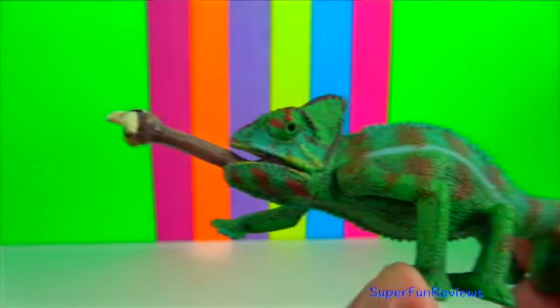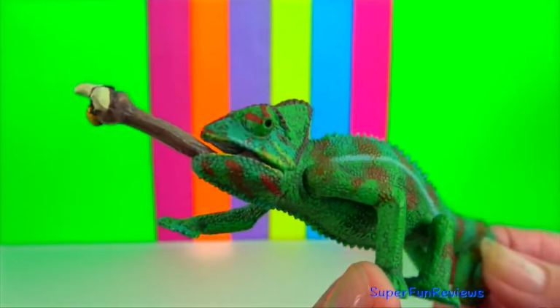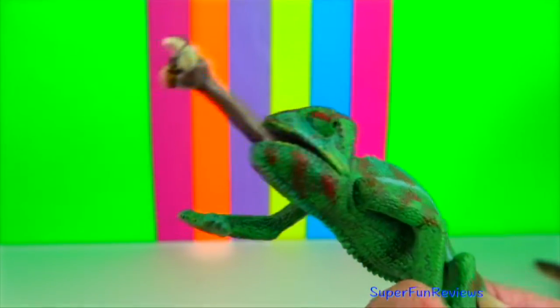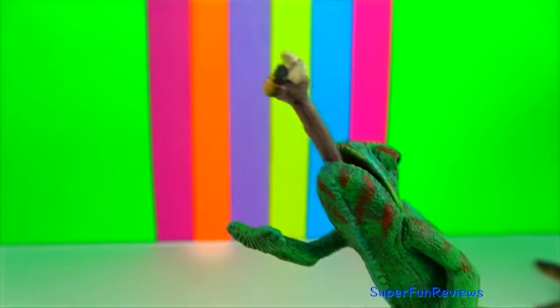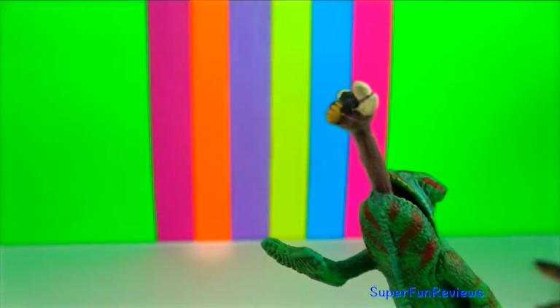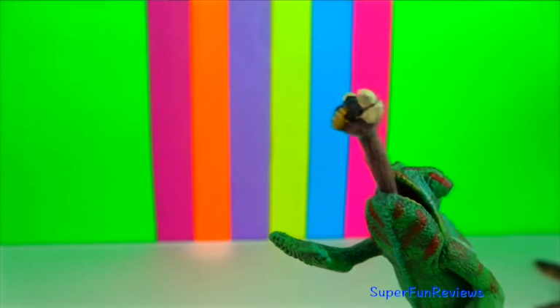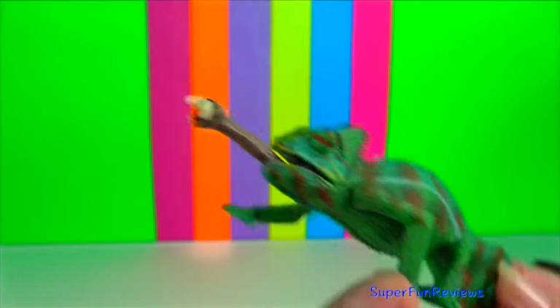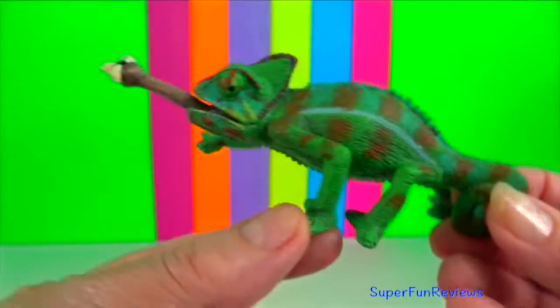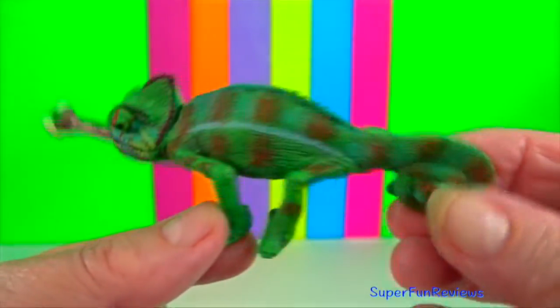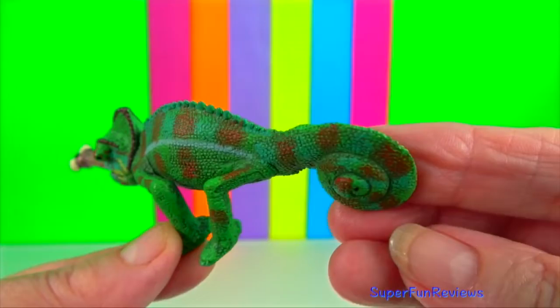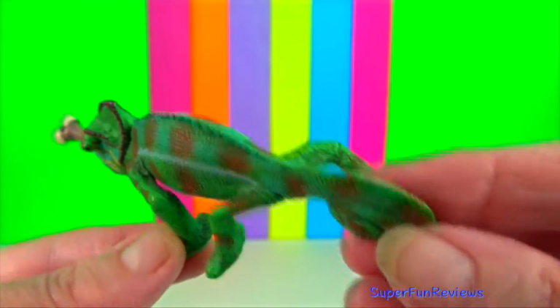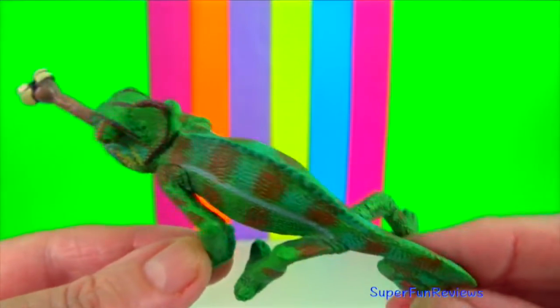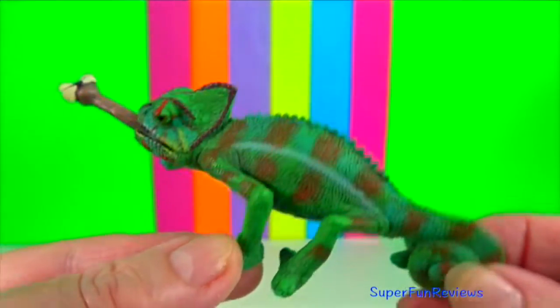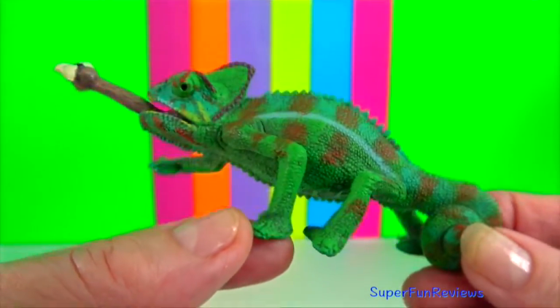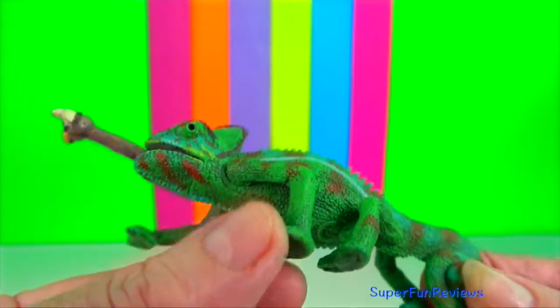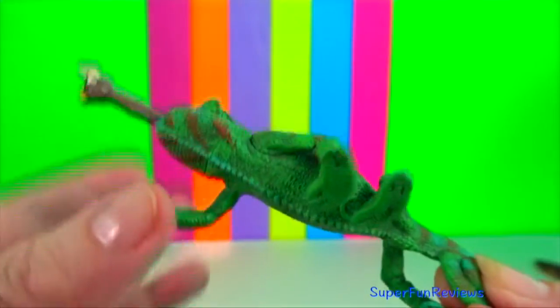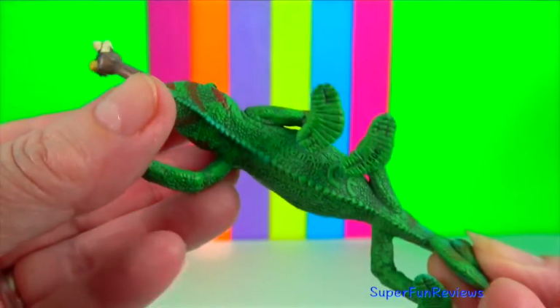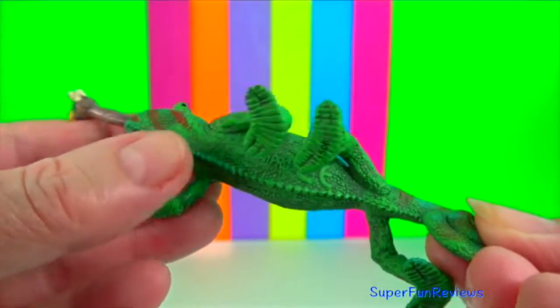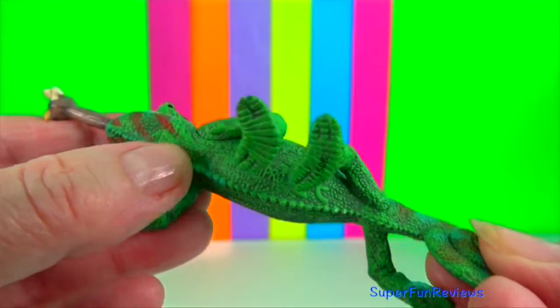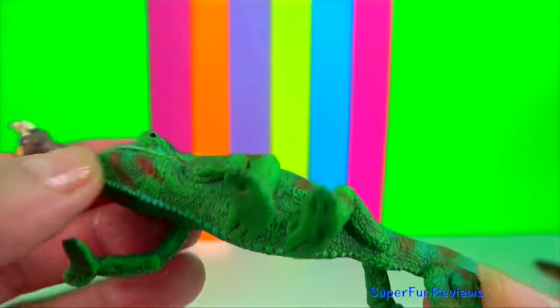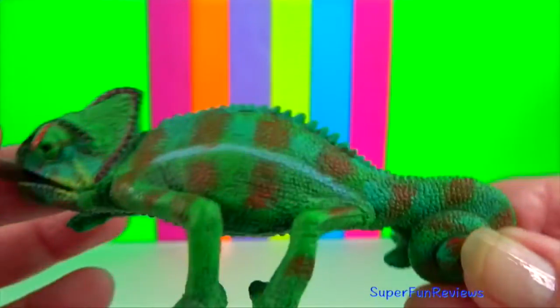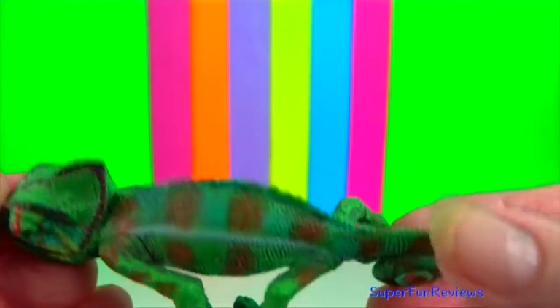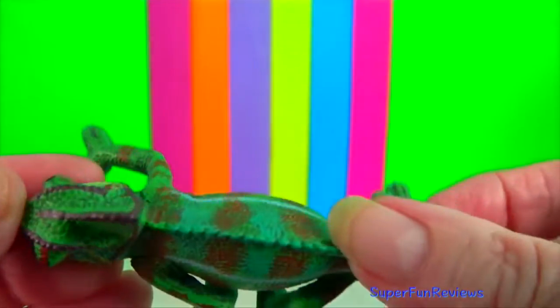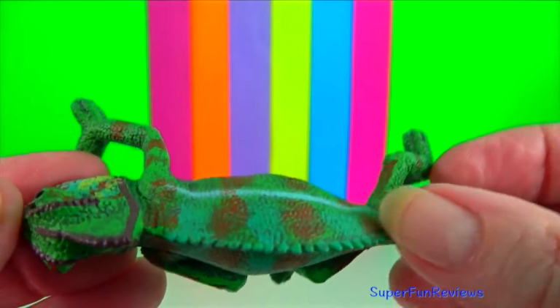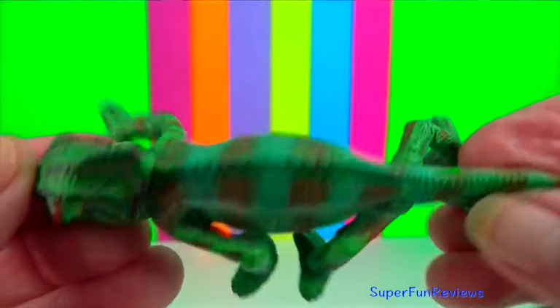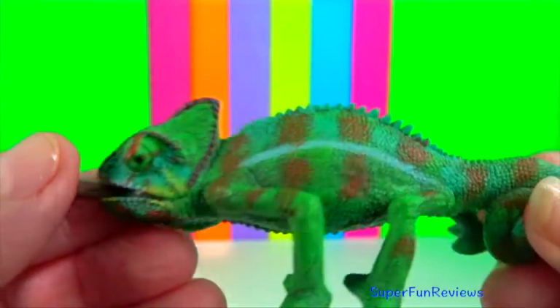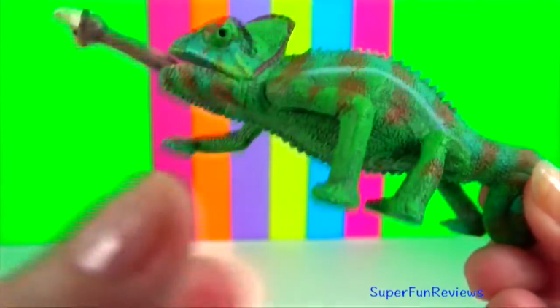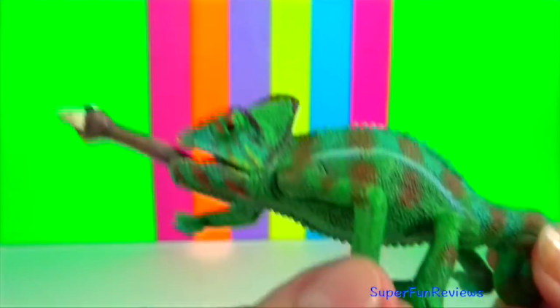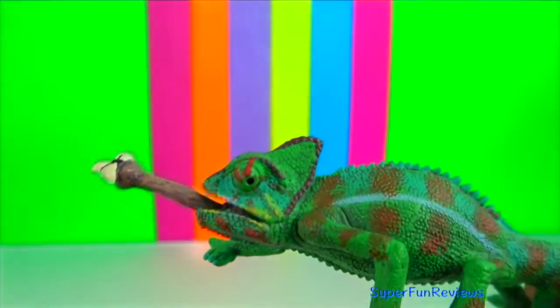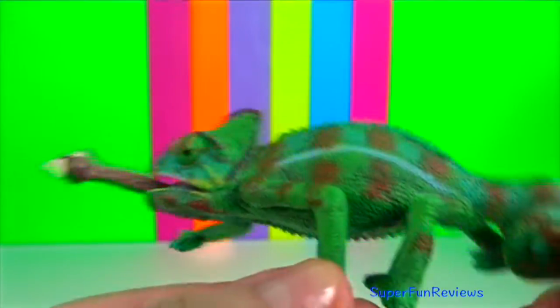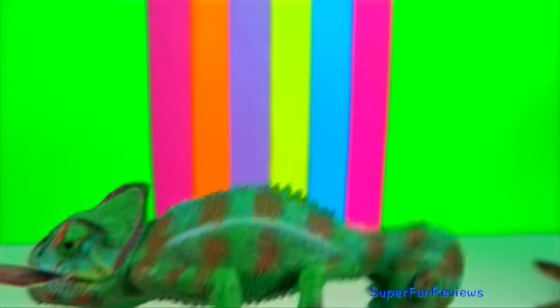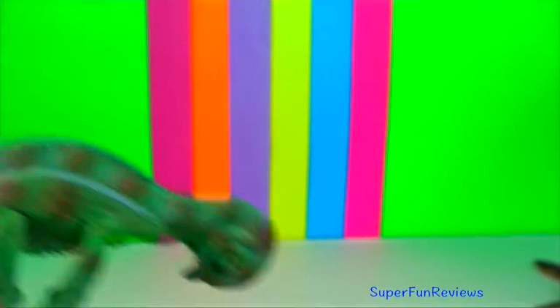Chameleon. To catch an insect, it quickly unfurls its sticky tongue with such speed that the insect is utterly caught off guard.